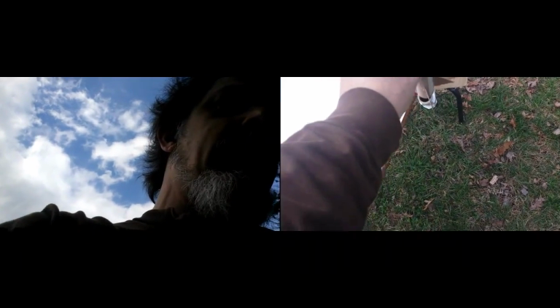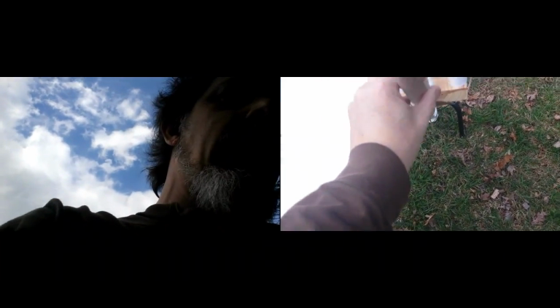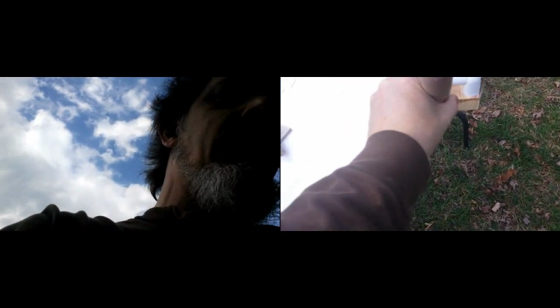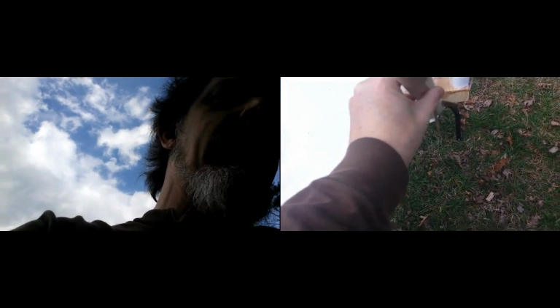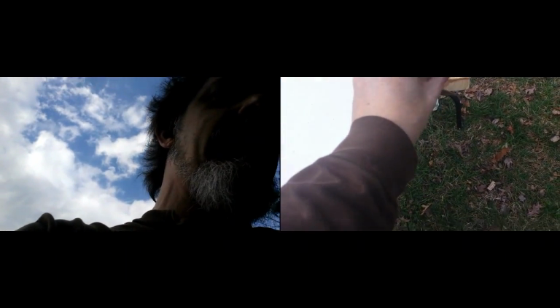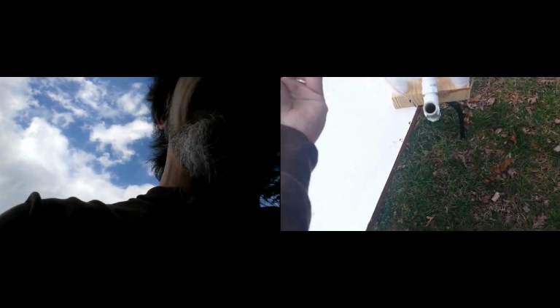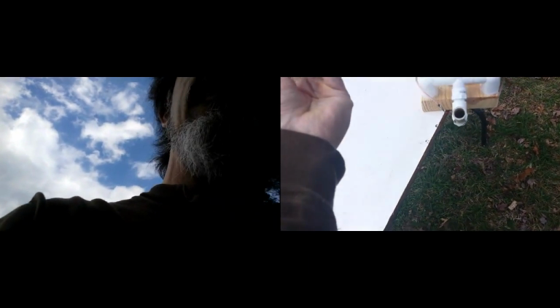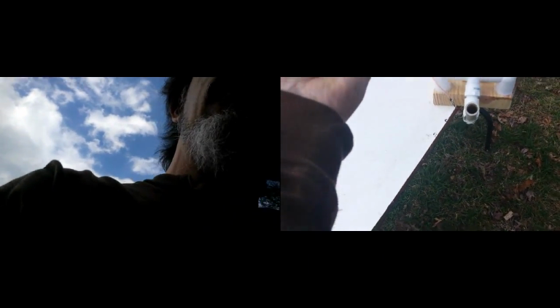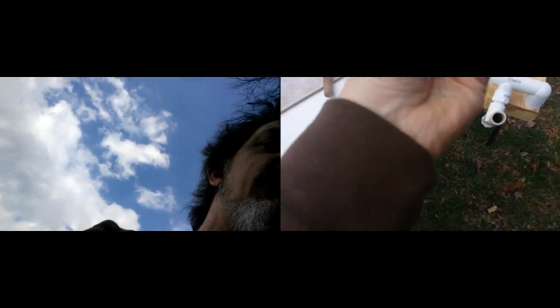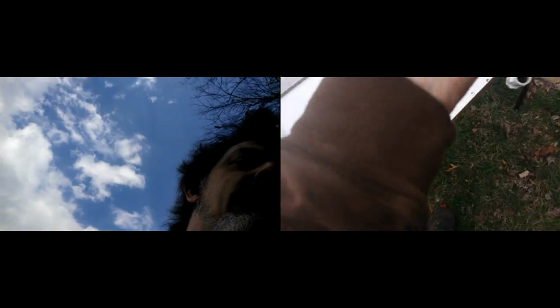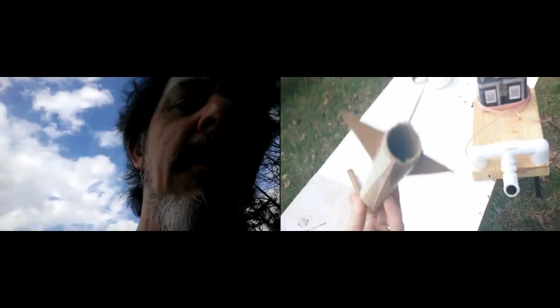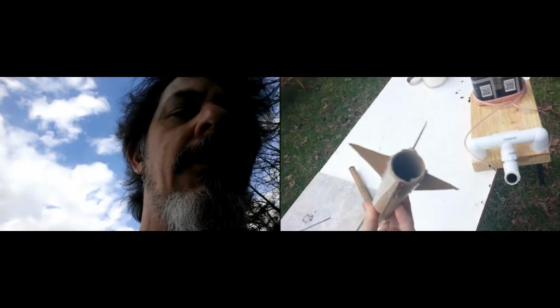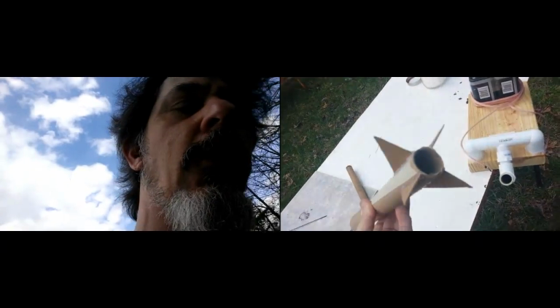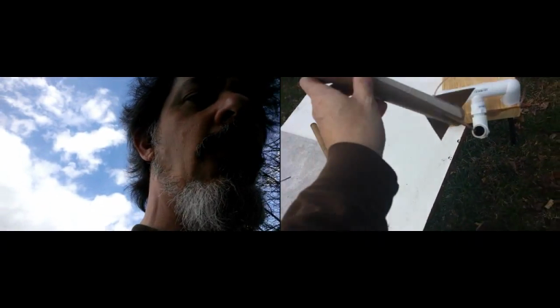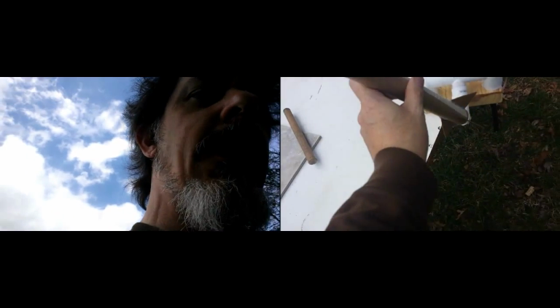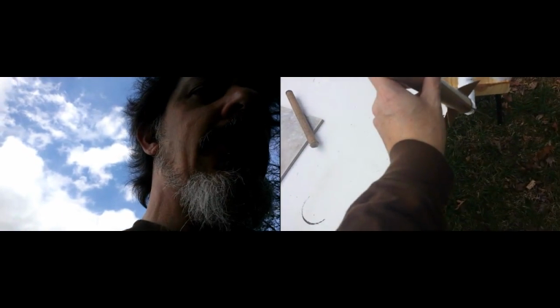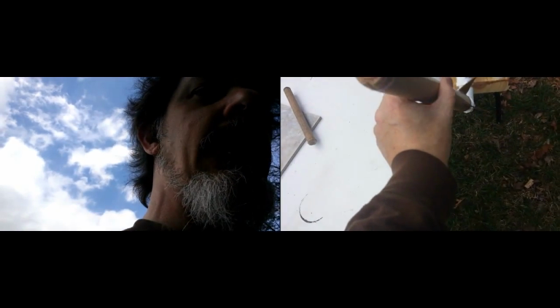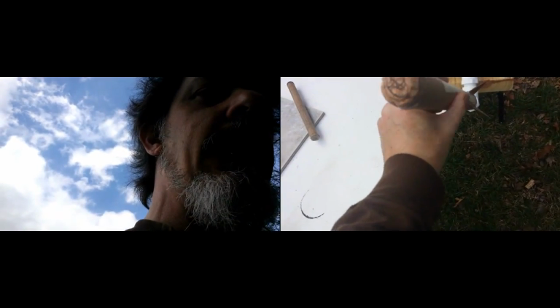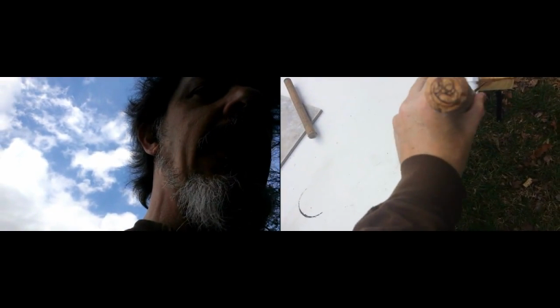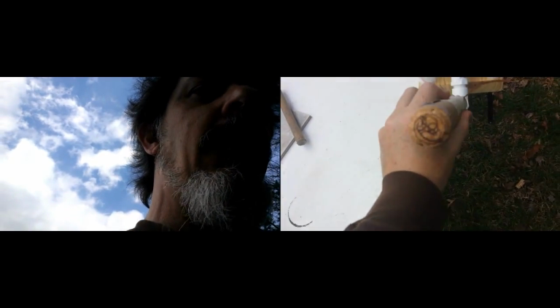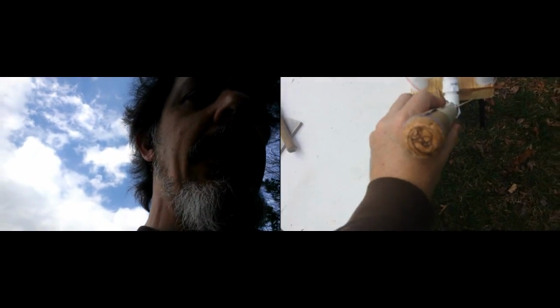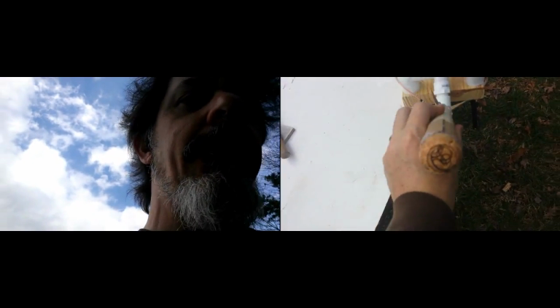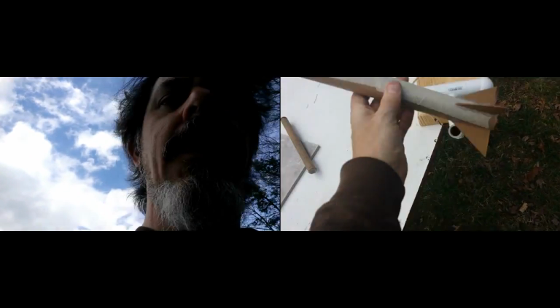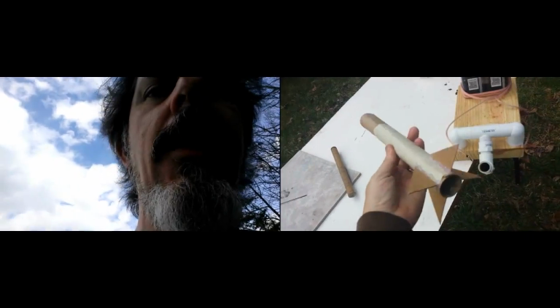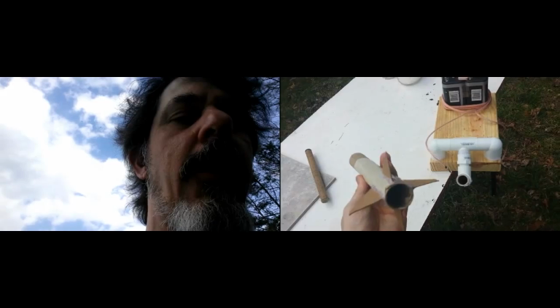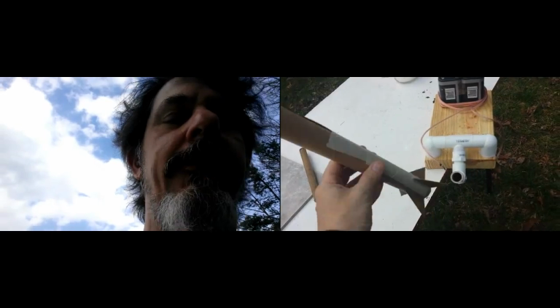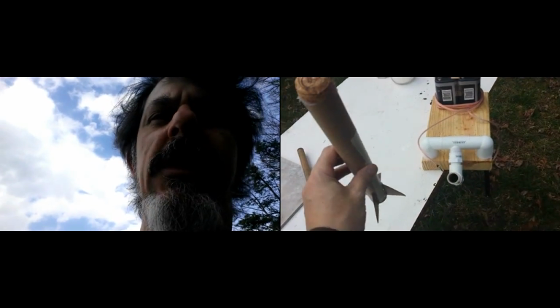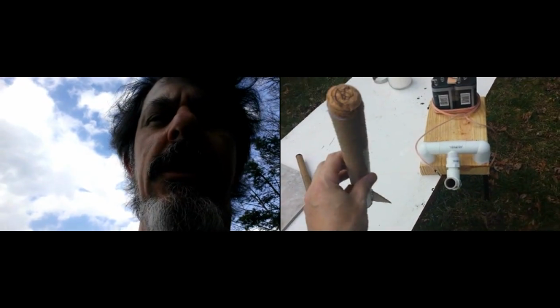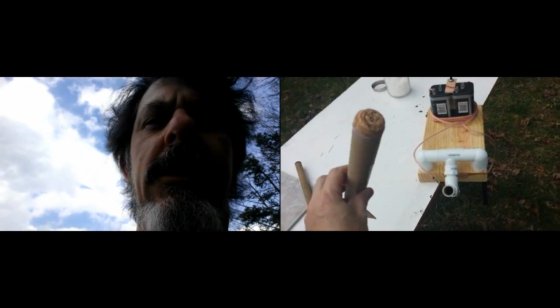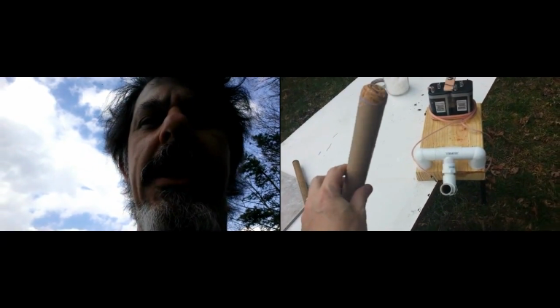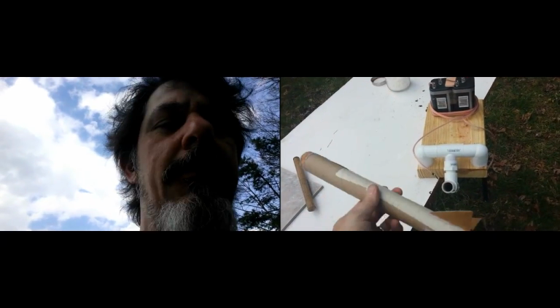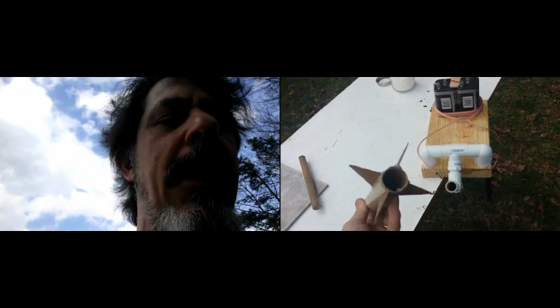There's my successful gun cotton propelled rocket. I'm going to have to do a little reinforcing in there — that's going to get kind of blown out. But anyway, for a second attempt, not so bad.